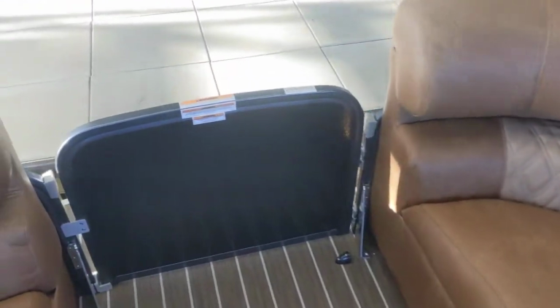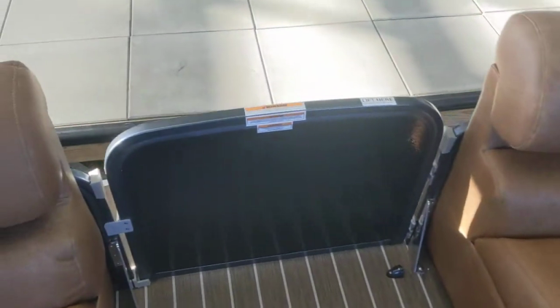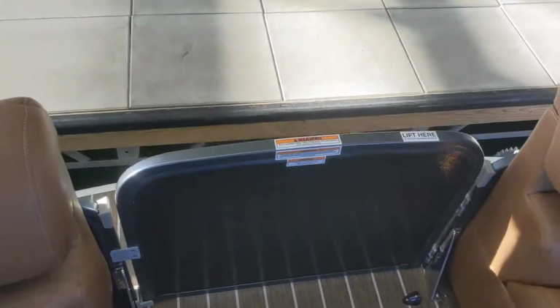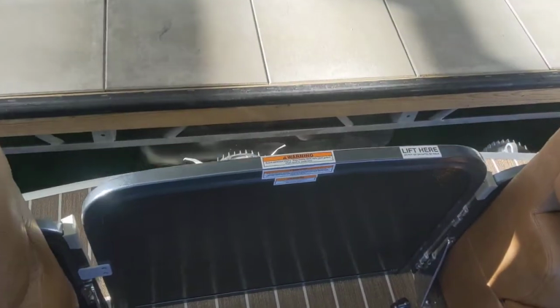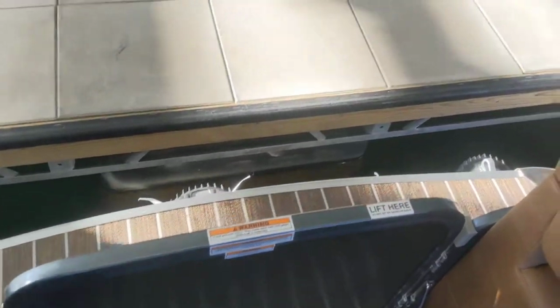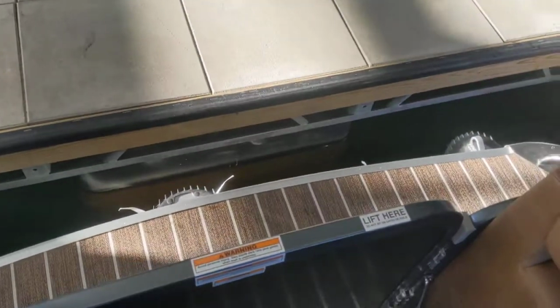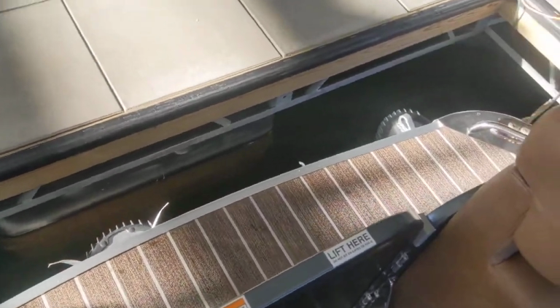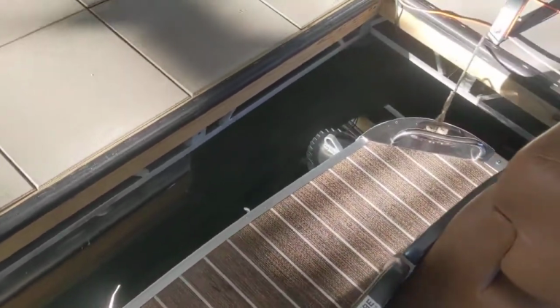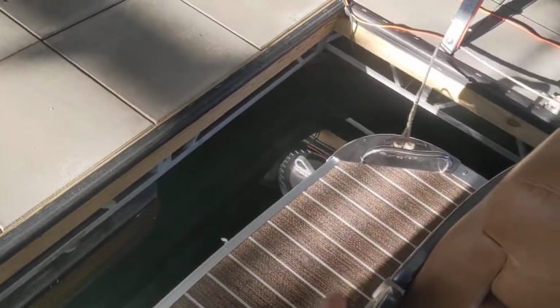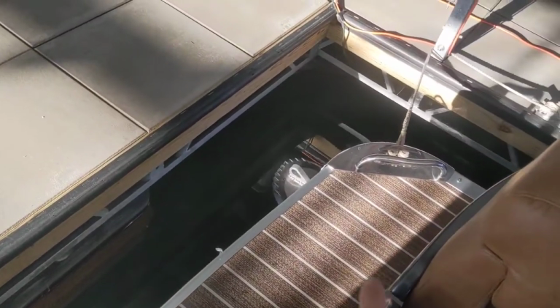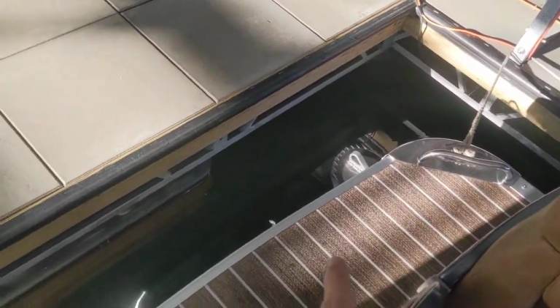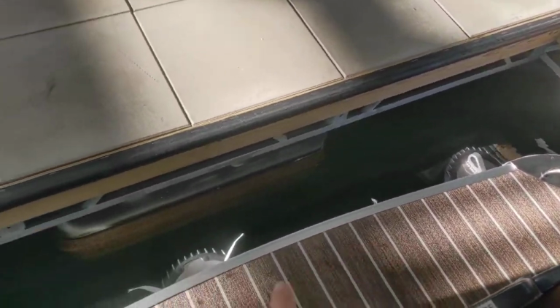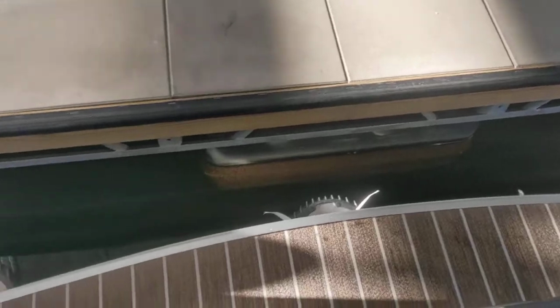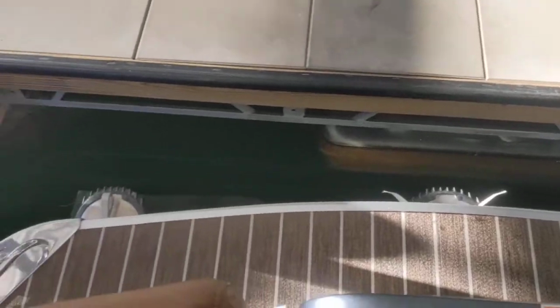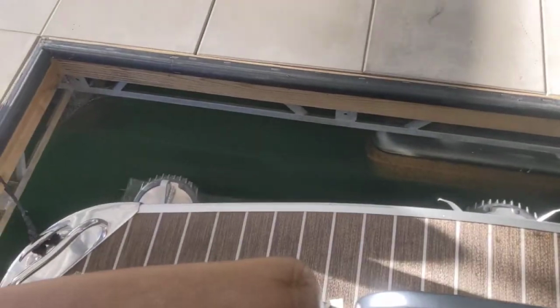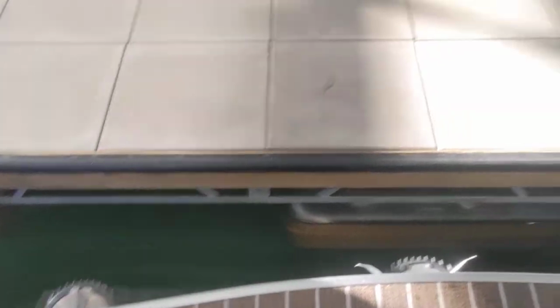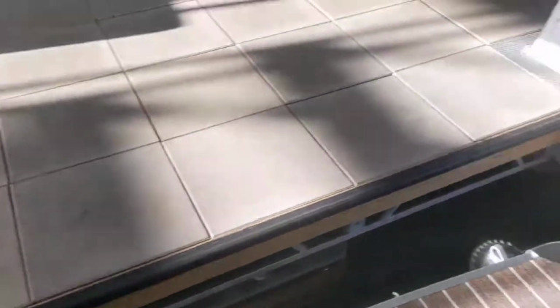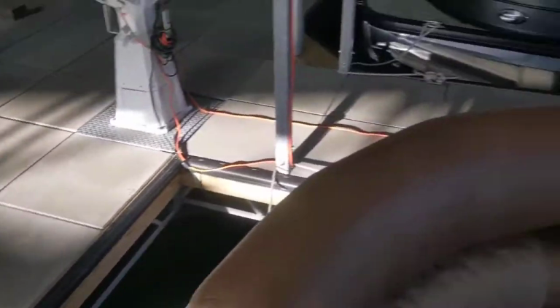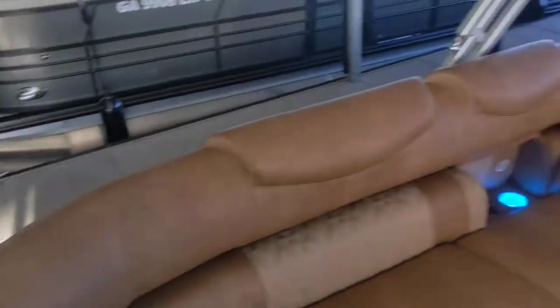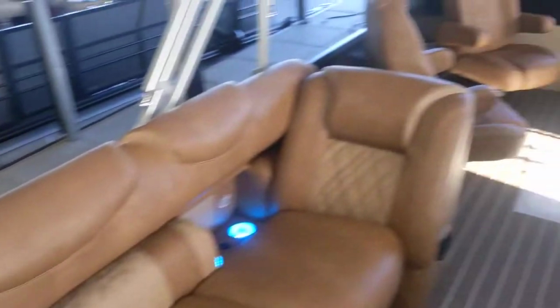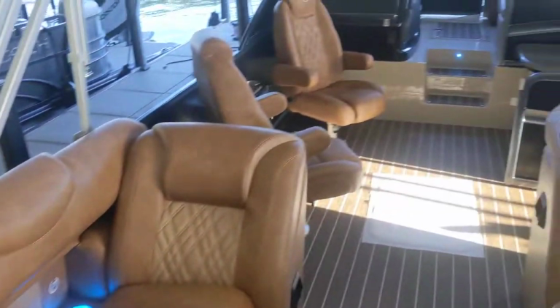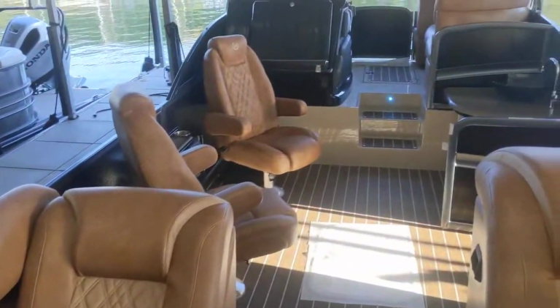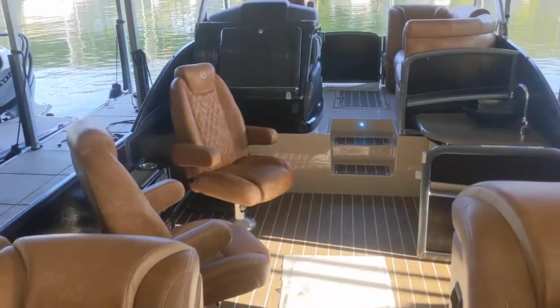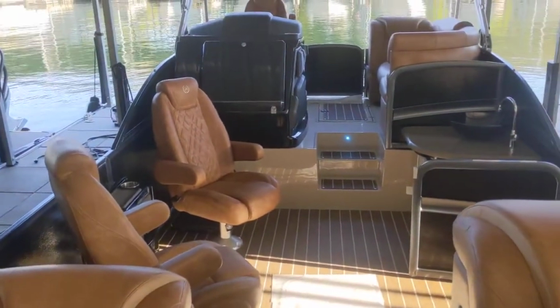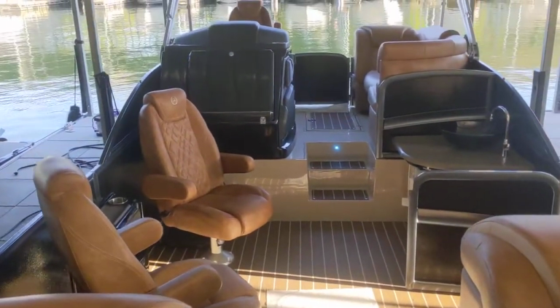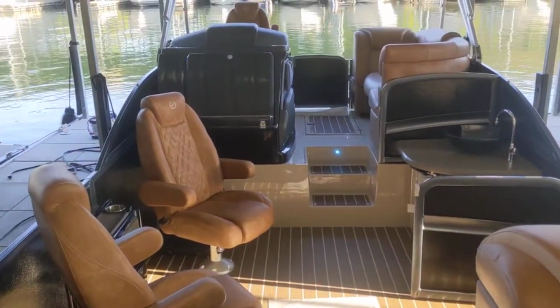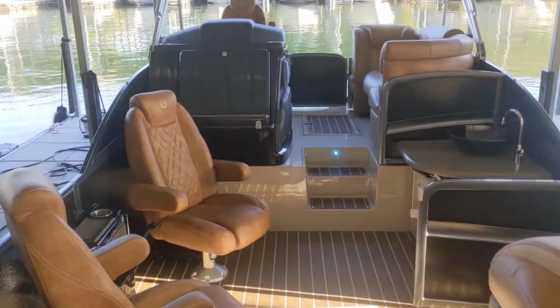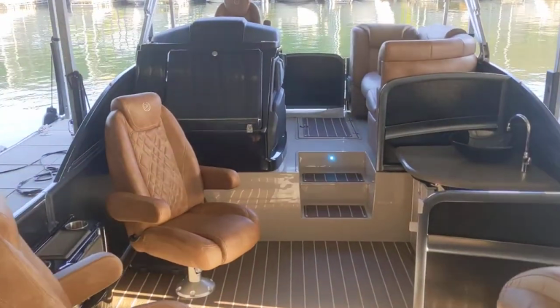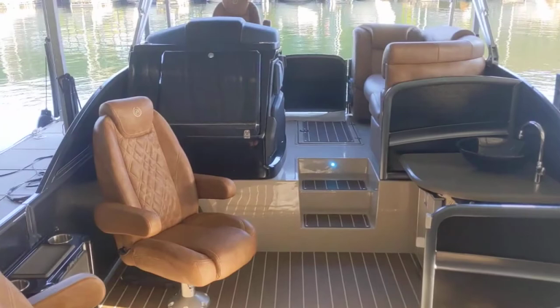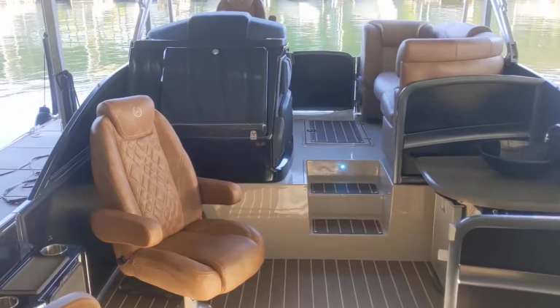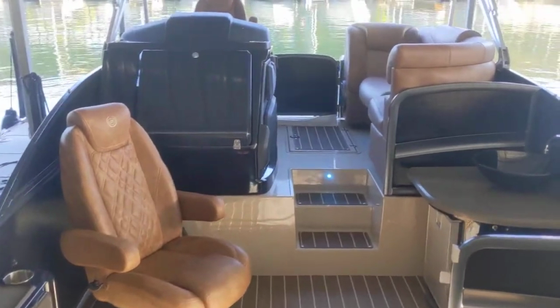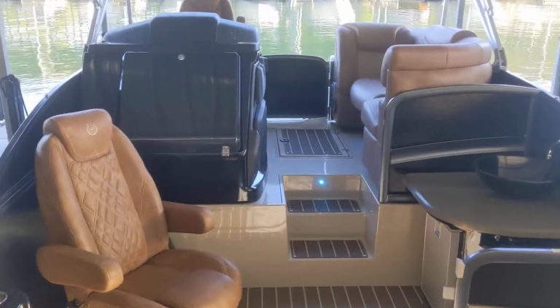I'm going to show you how much room there is off the front — plenty of room to get on and off, being that we added the extra foot. Coming around, this has the black helm upgrade. That's a must.